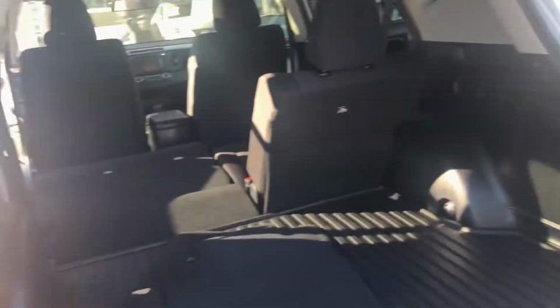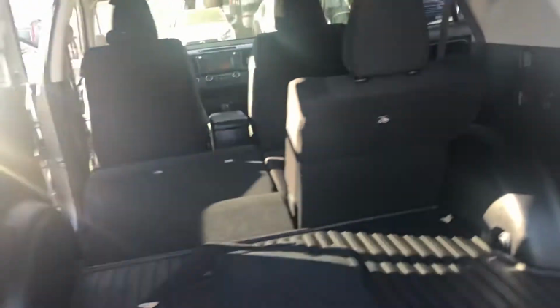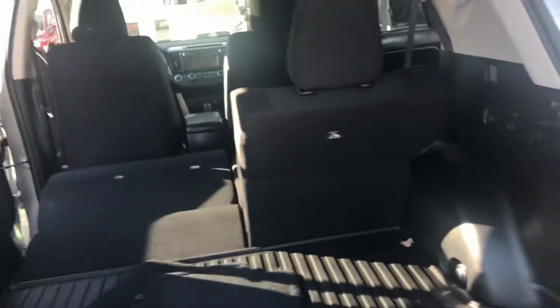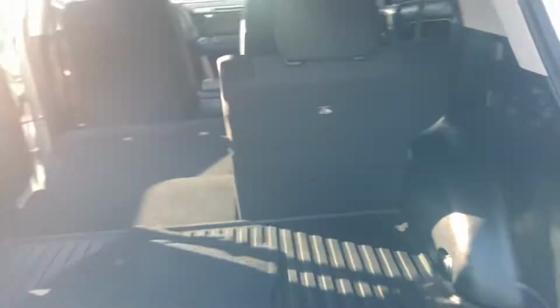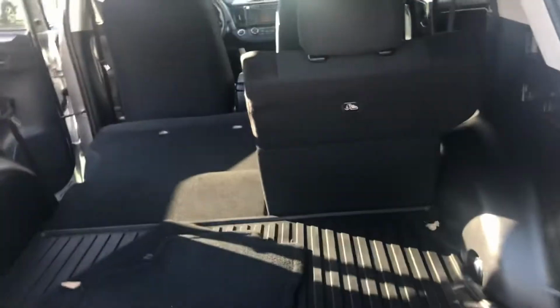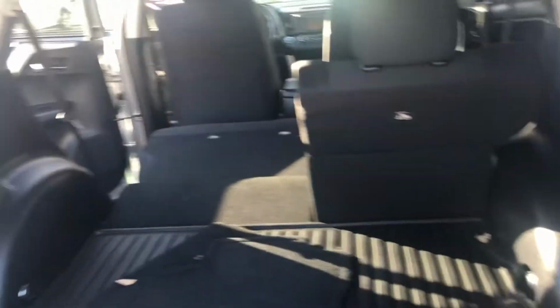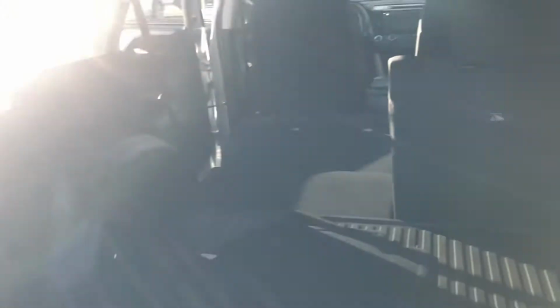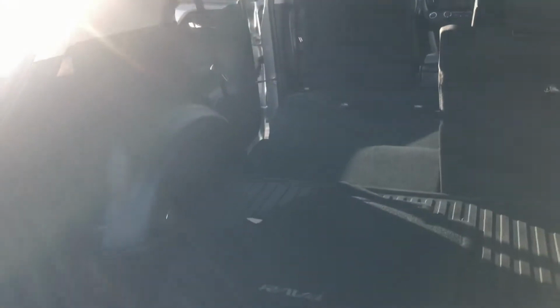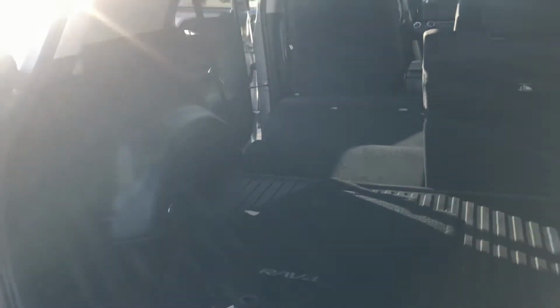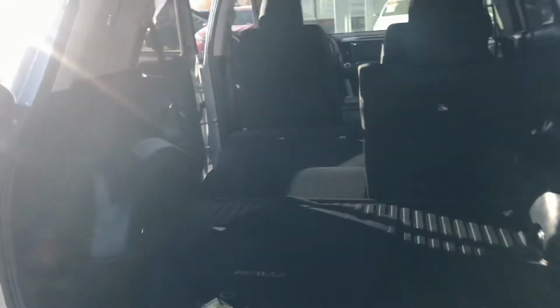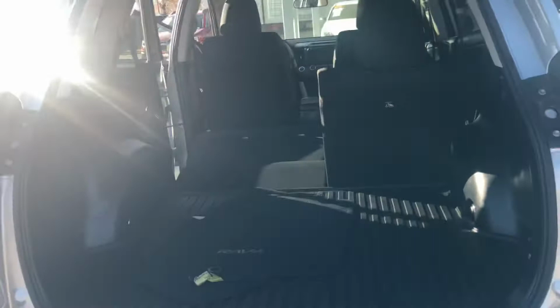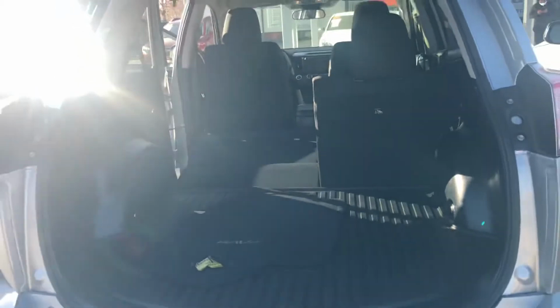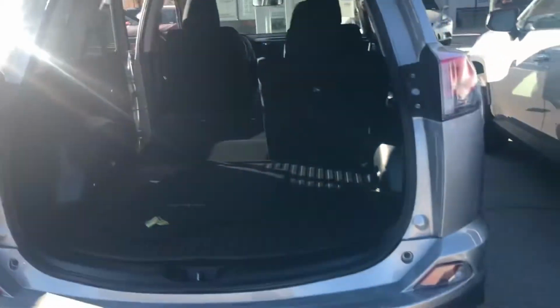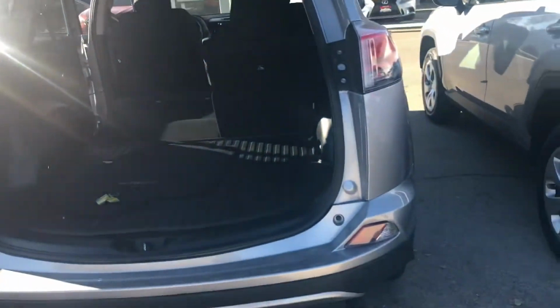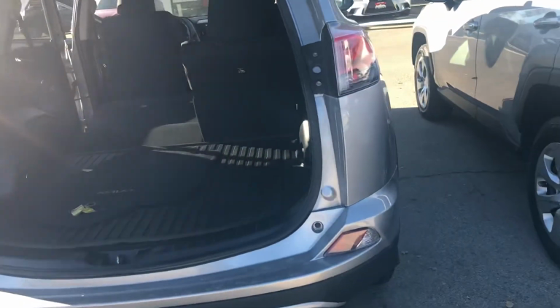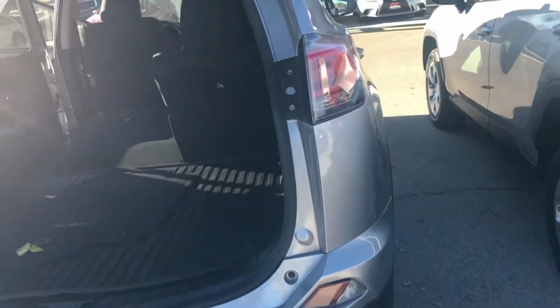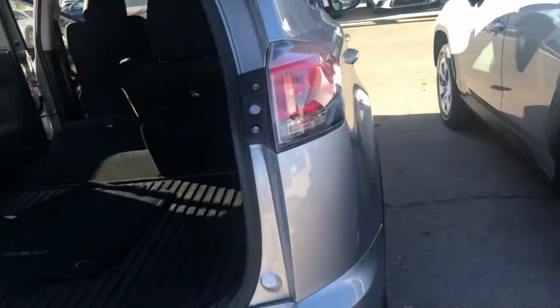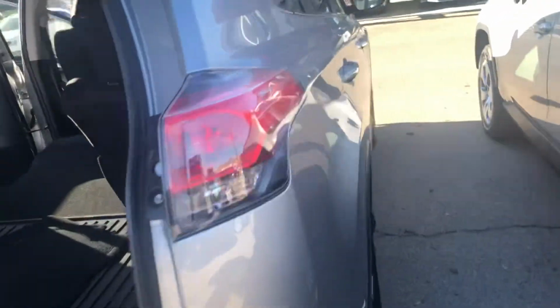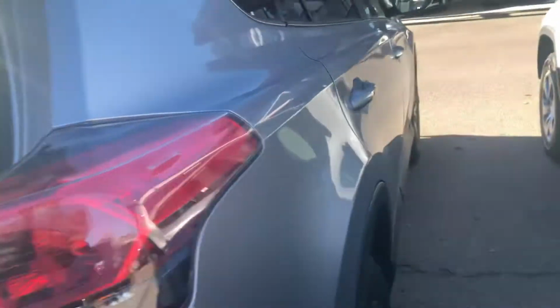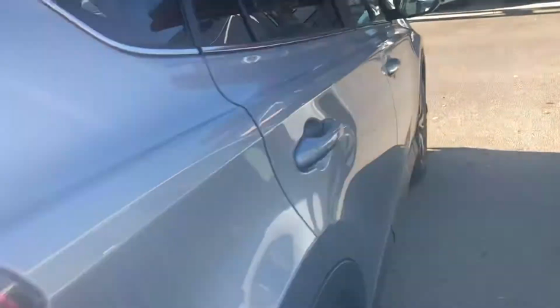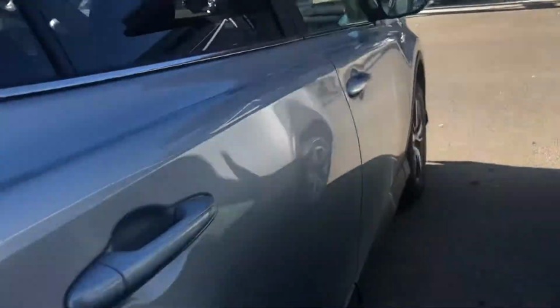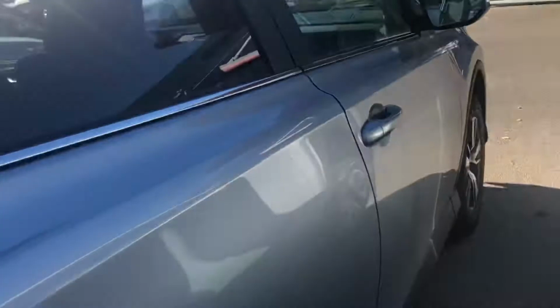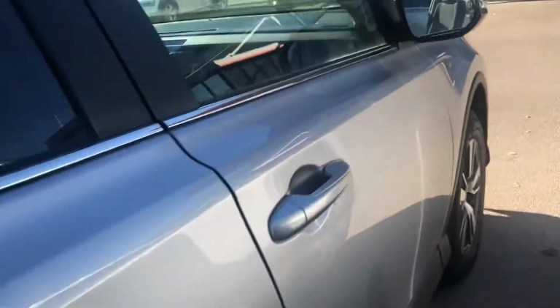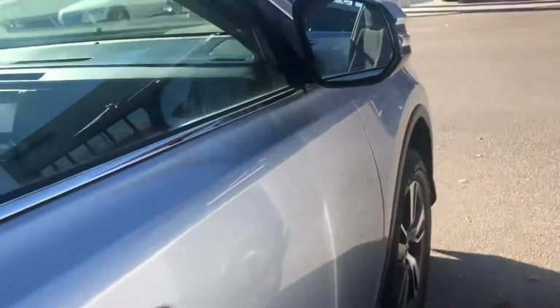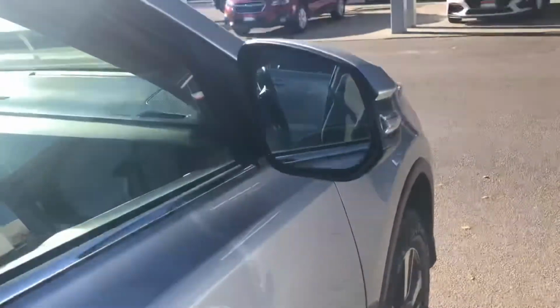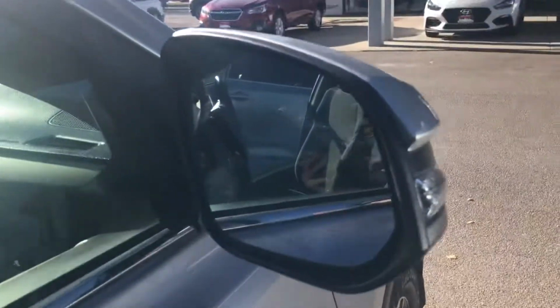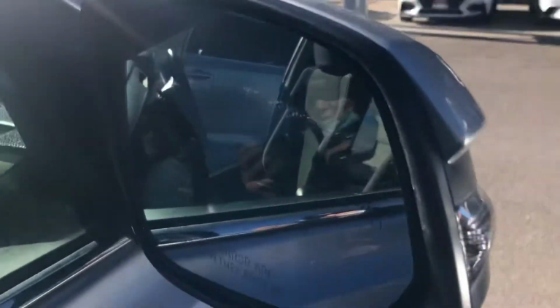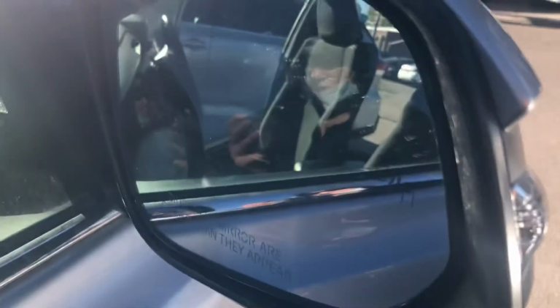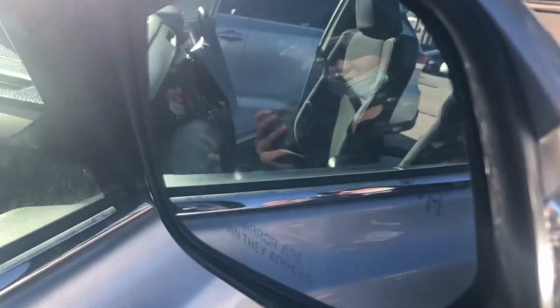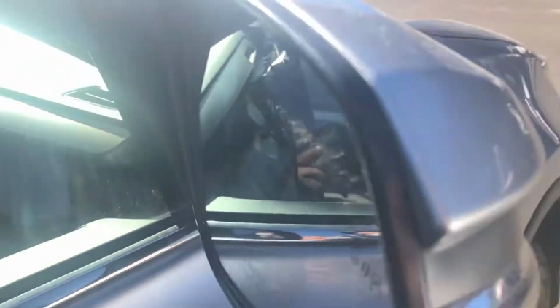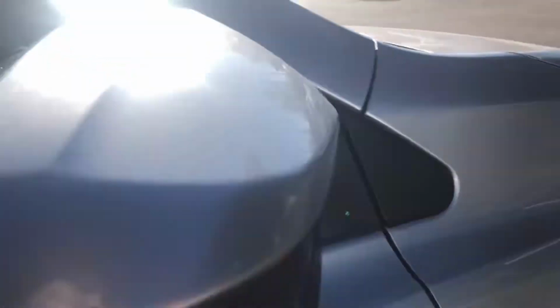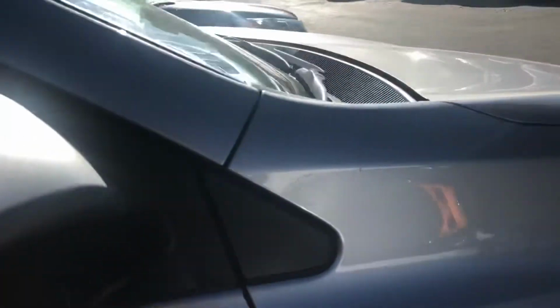On to the rear end, you have a lot of cargo space. Backup camera does come standard and this does have an automatic liftgate. Blind spot monitoring and these side mirrors with turn signals.